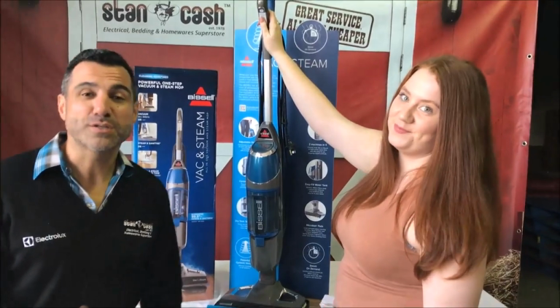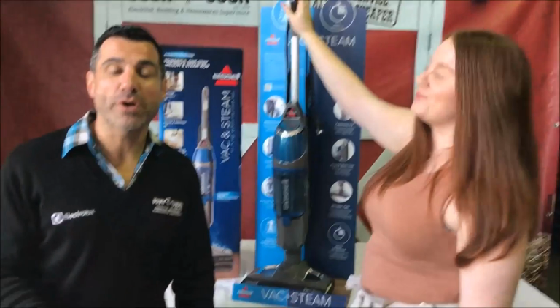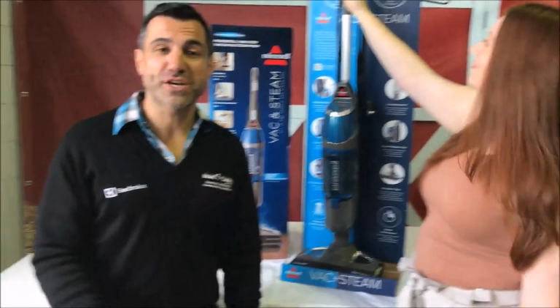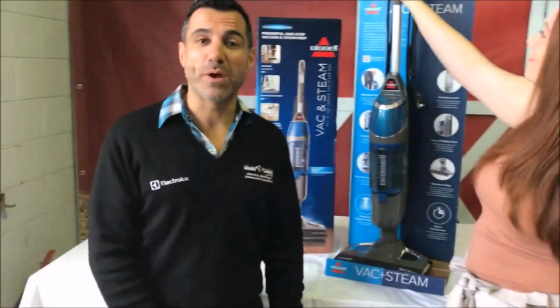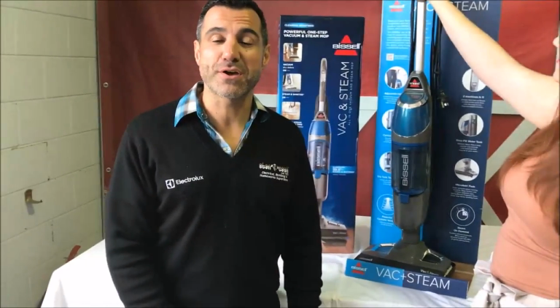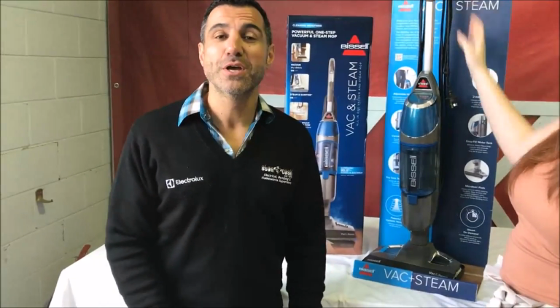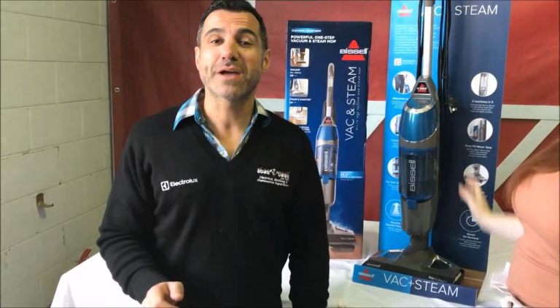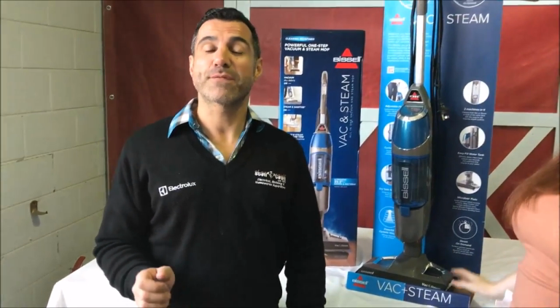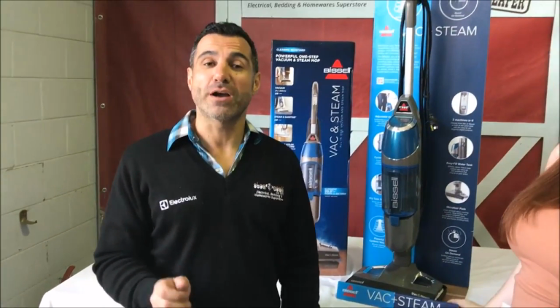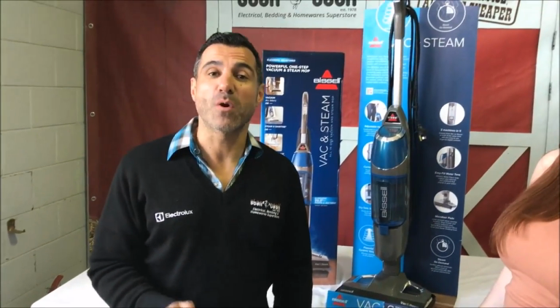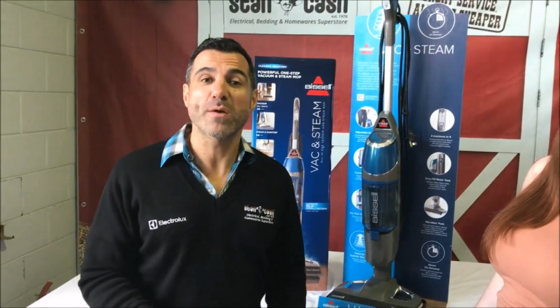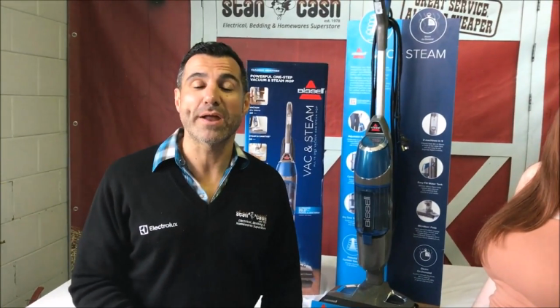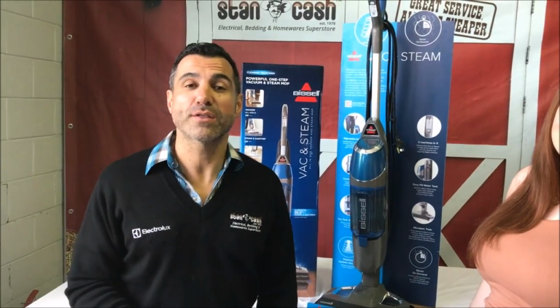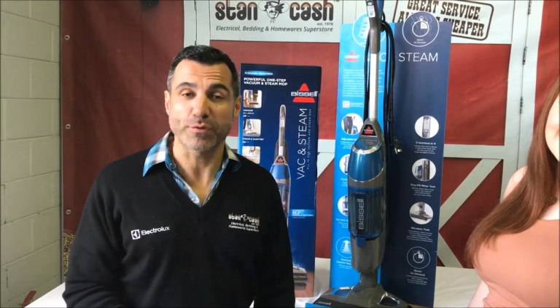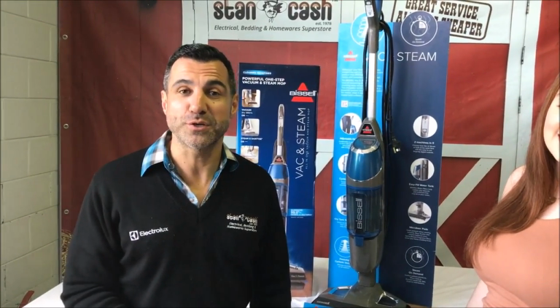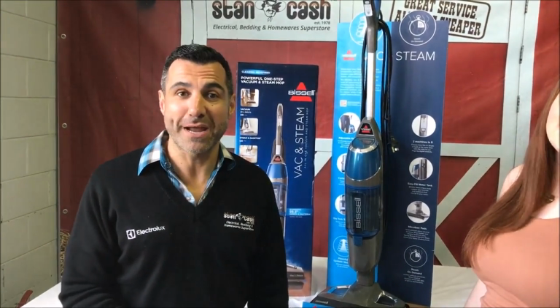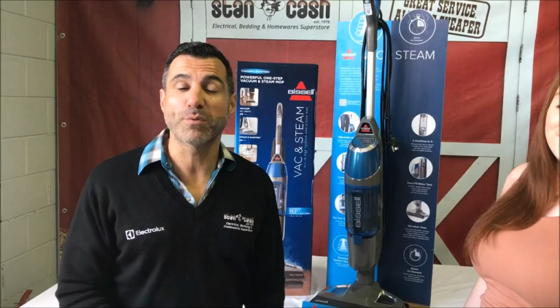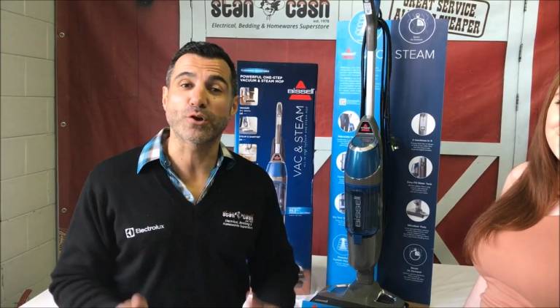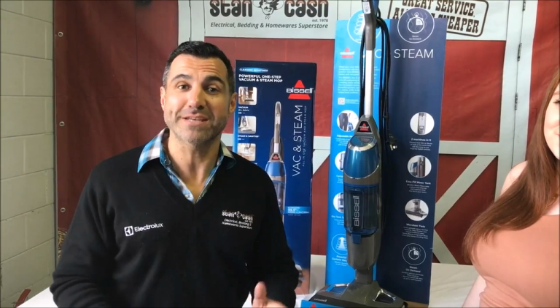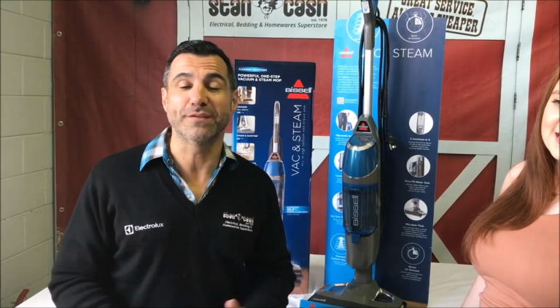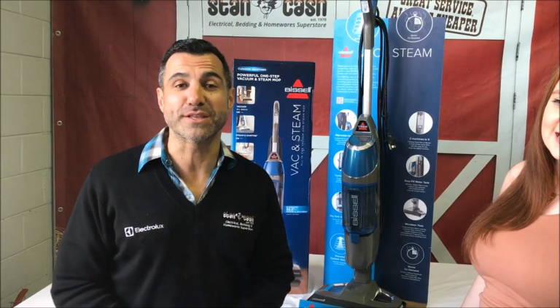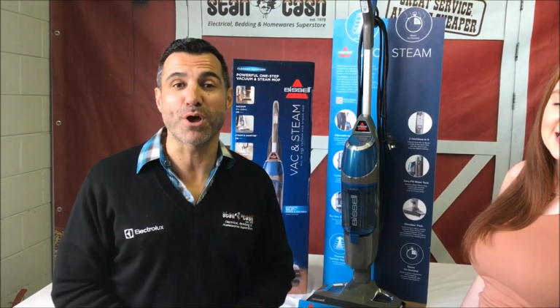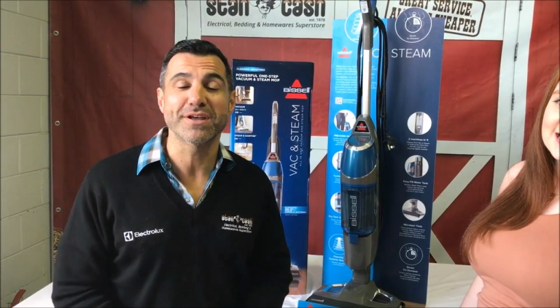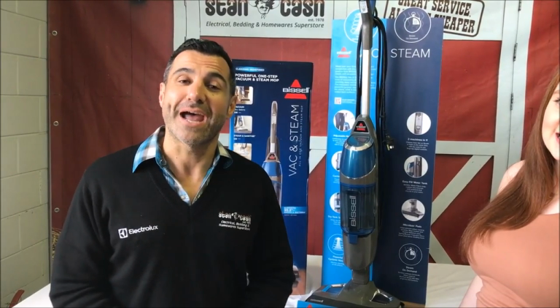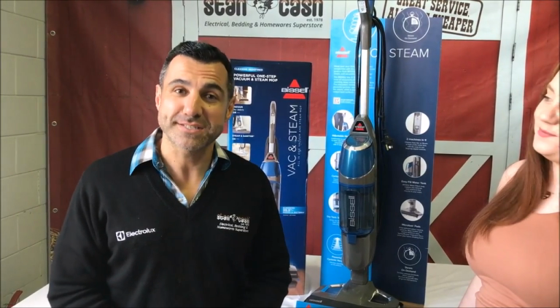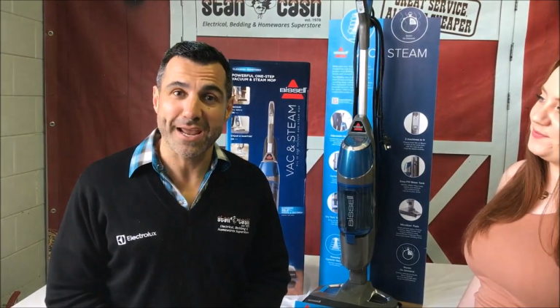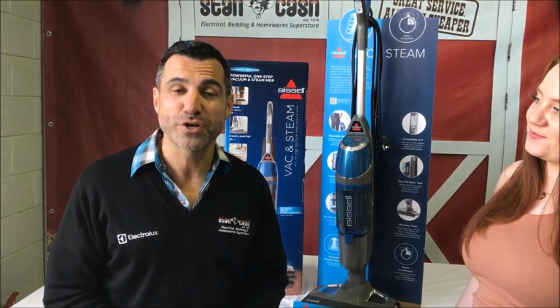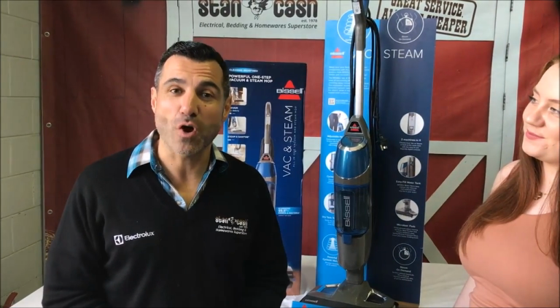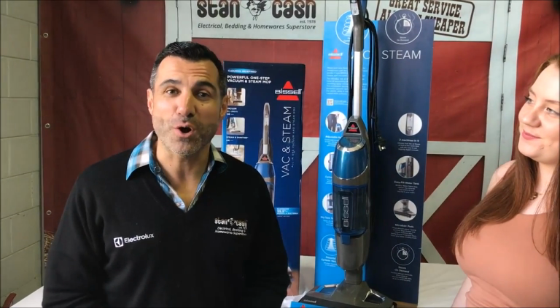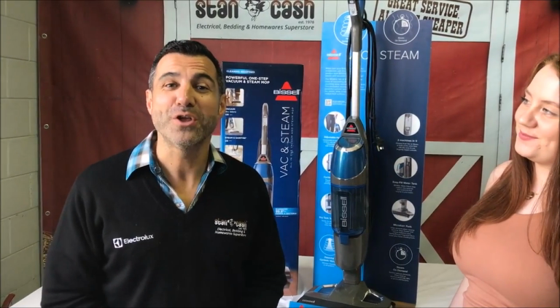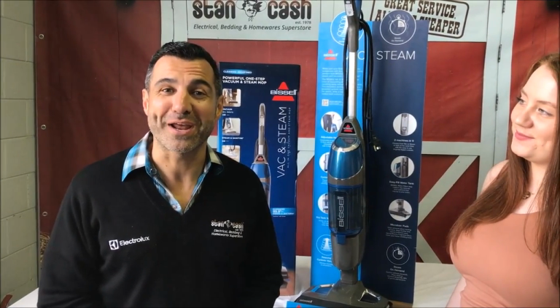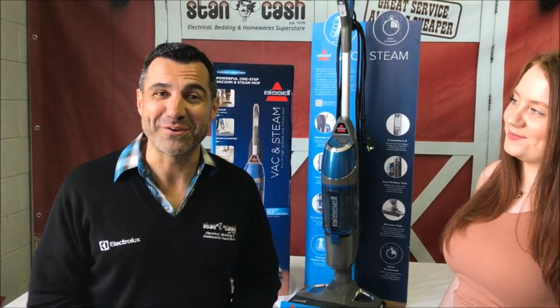So why not check our website — look up item 1132F. We've got a great deal on these at the moment at stancash.com.au.